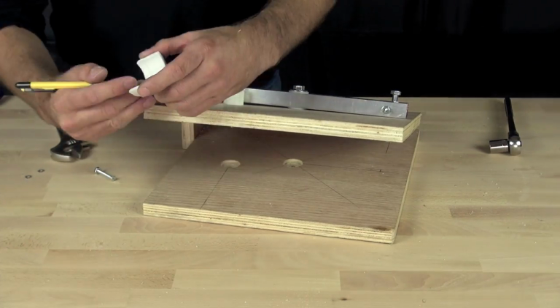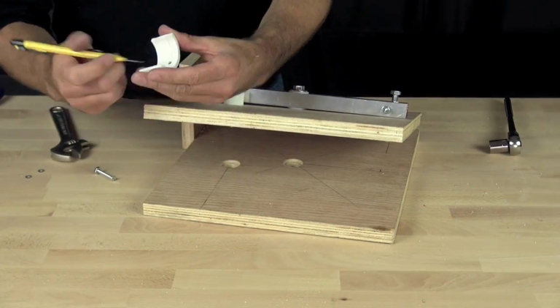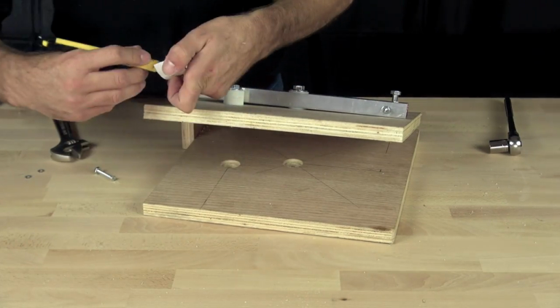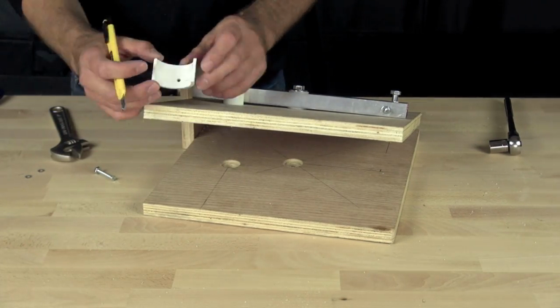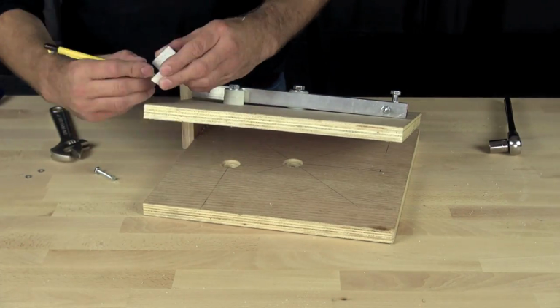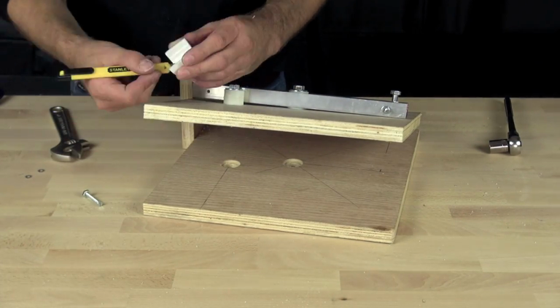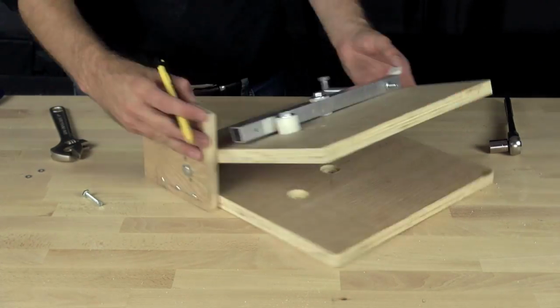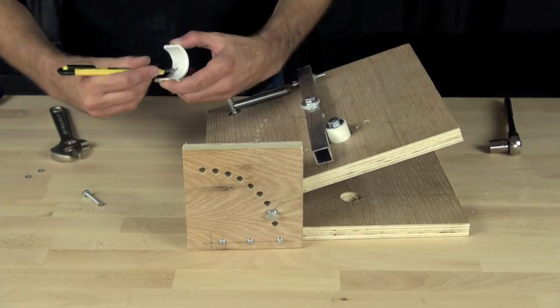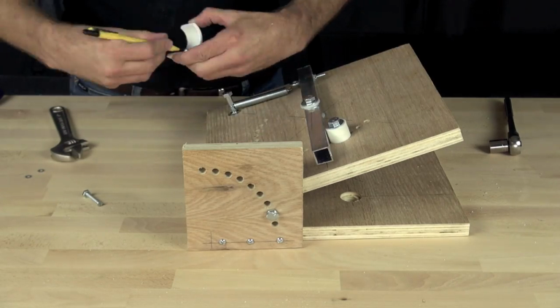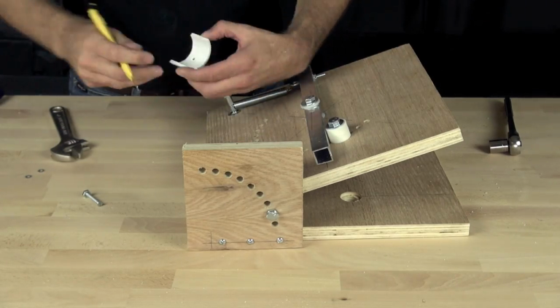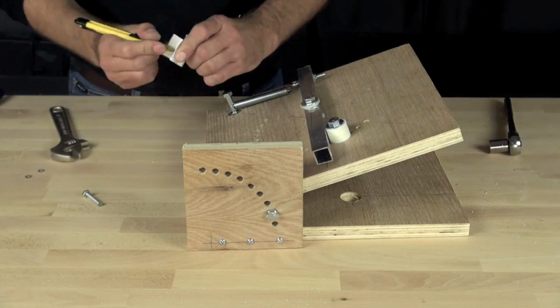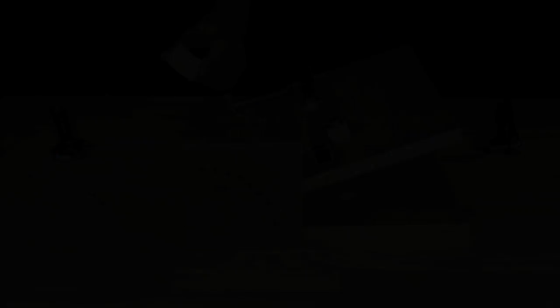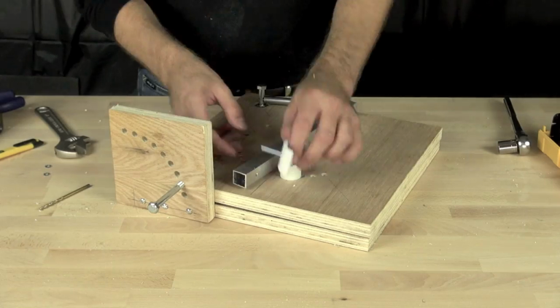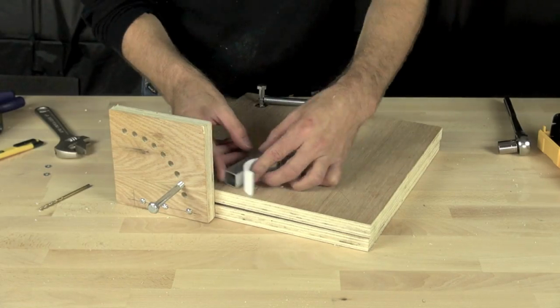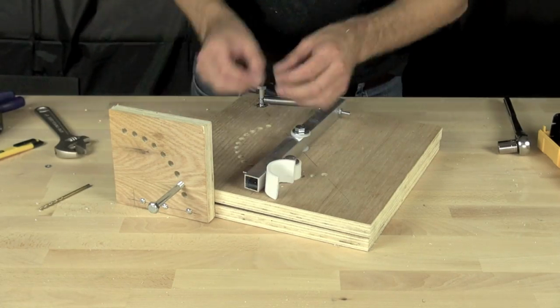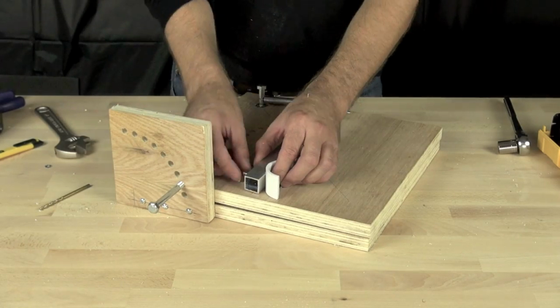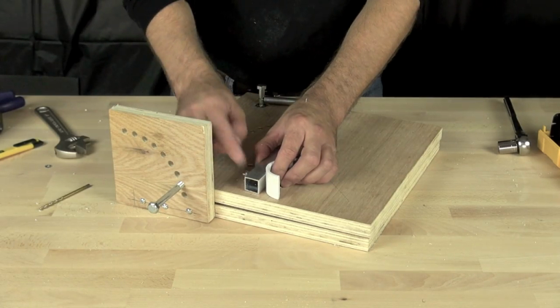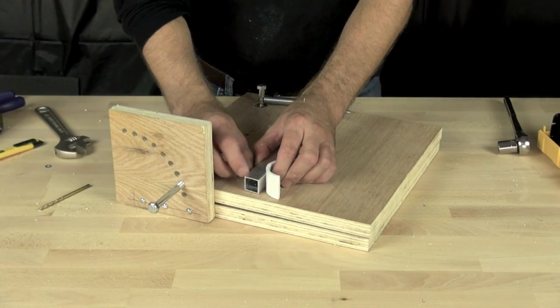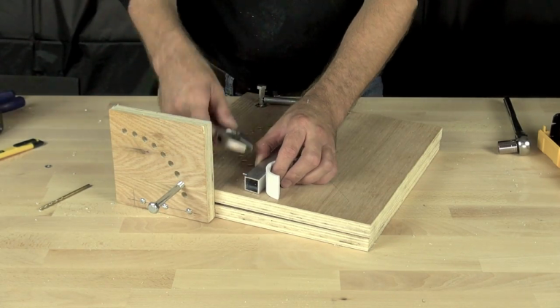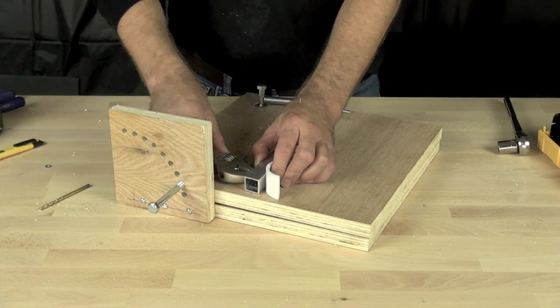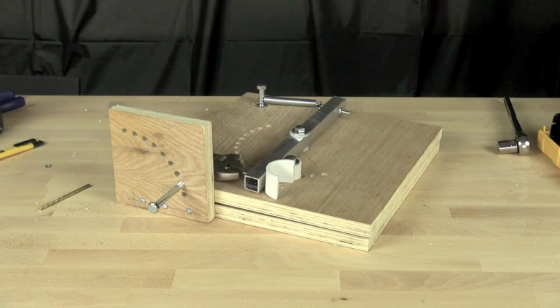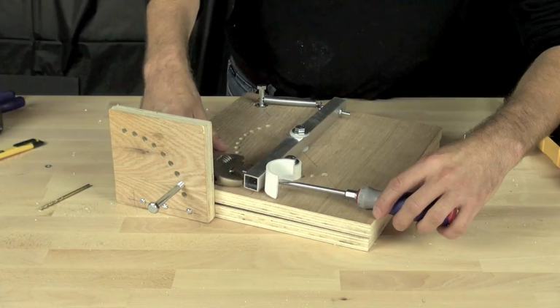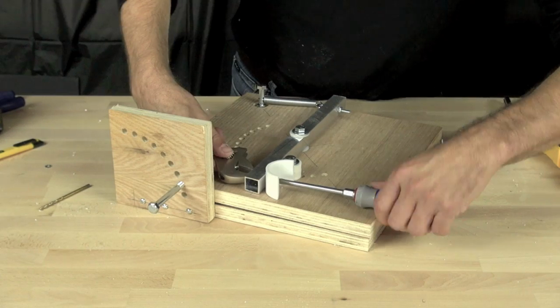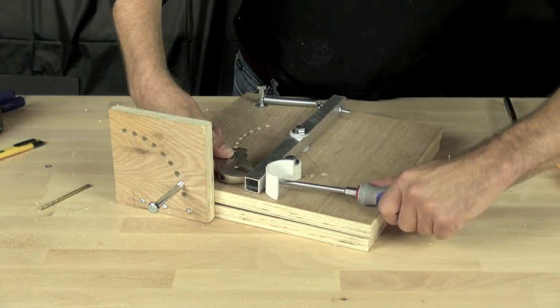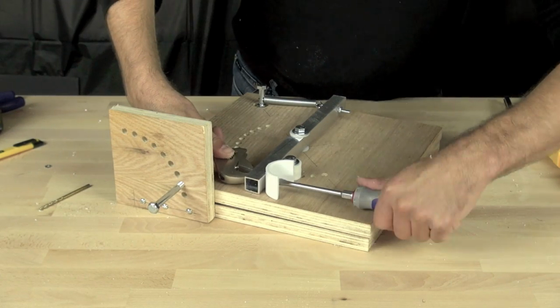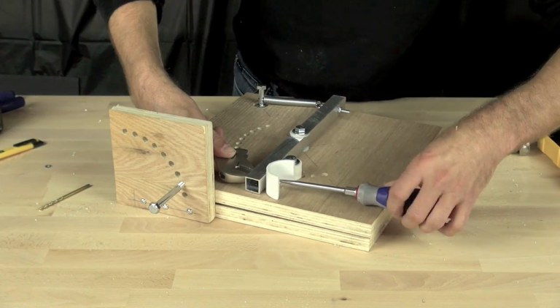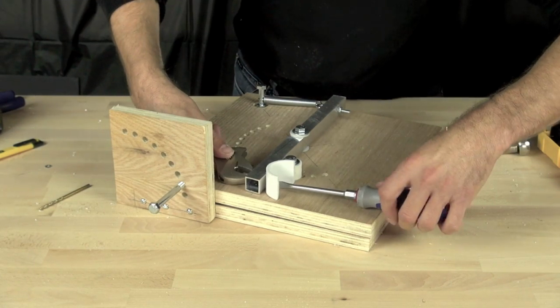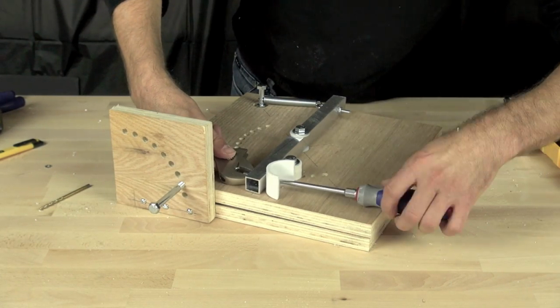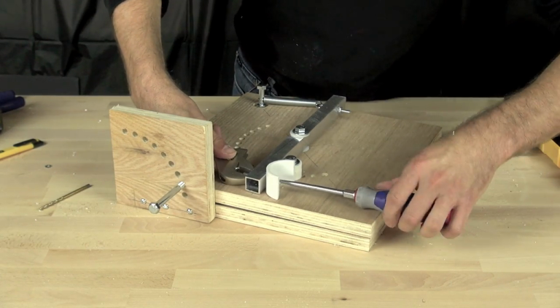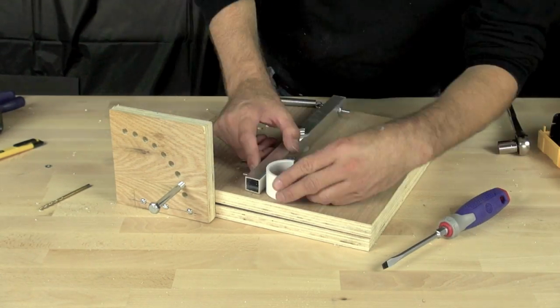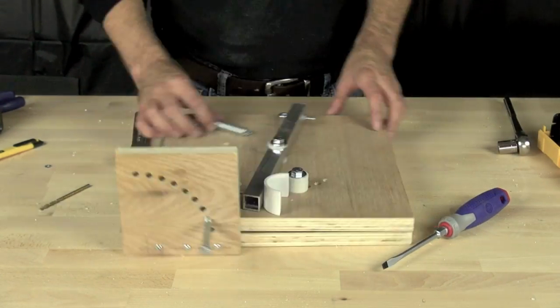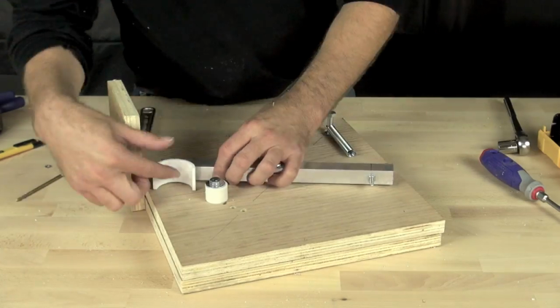We've got a PVC cradle trimmed out for our machine screw because it's got a flanged head. We're tightening that down now — using a wrench to hold it in place and a screwdriver to tighten it up — so we've got our cradle ready to go.